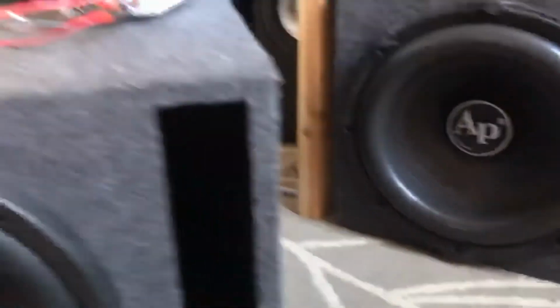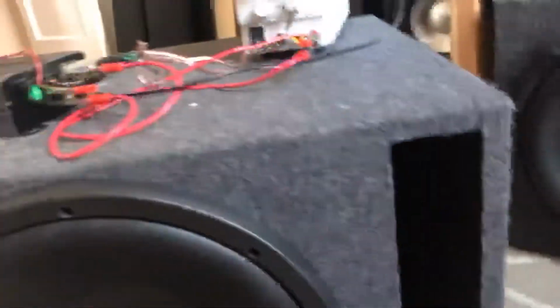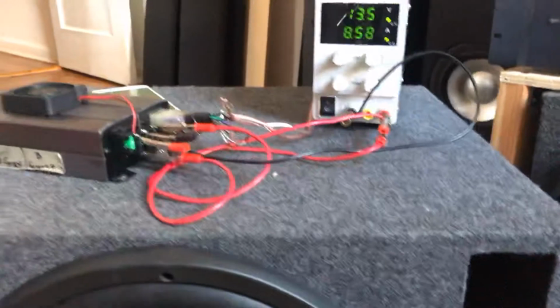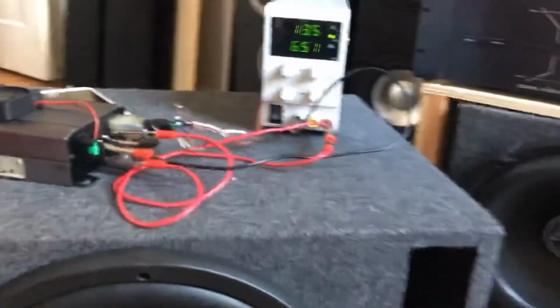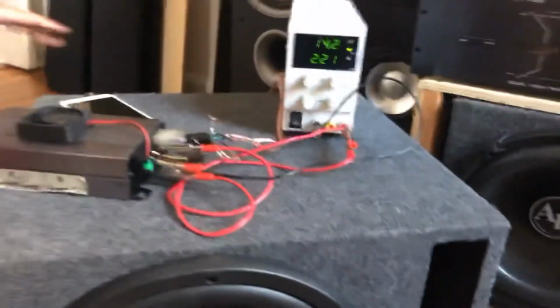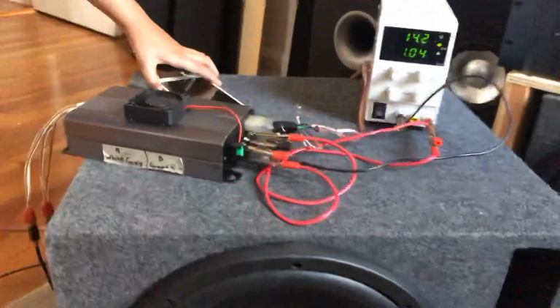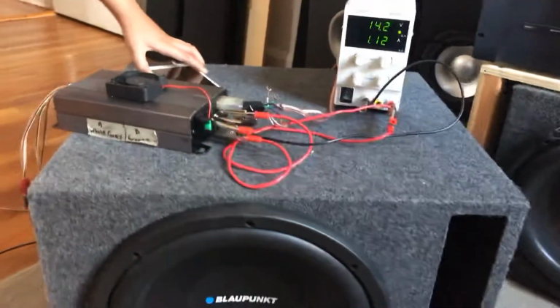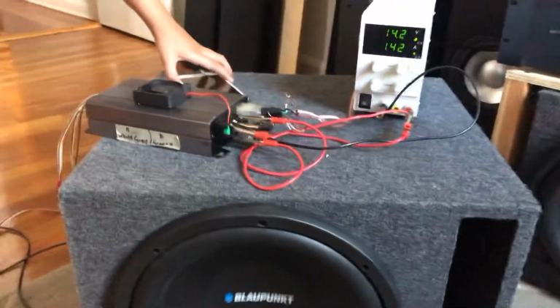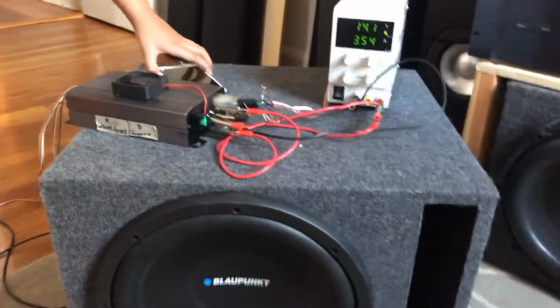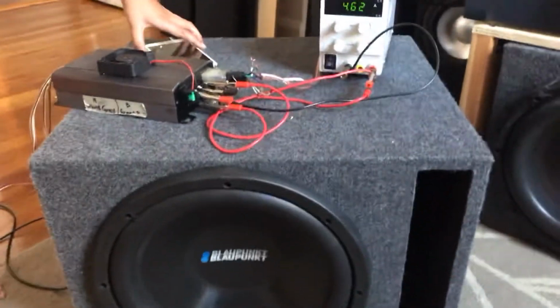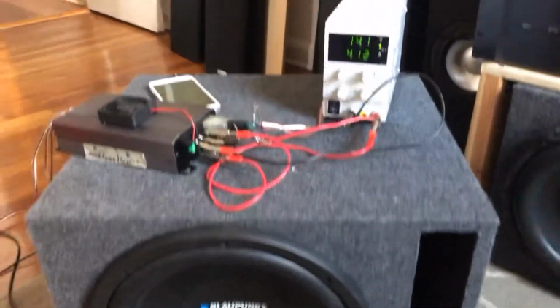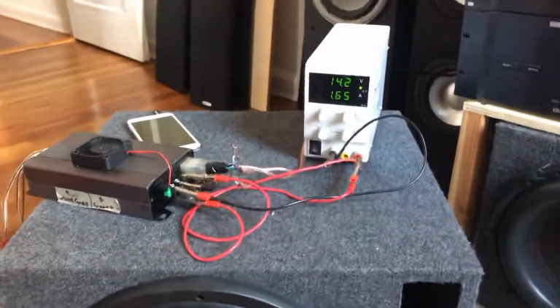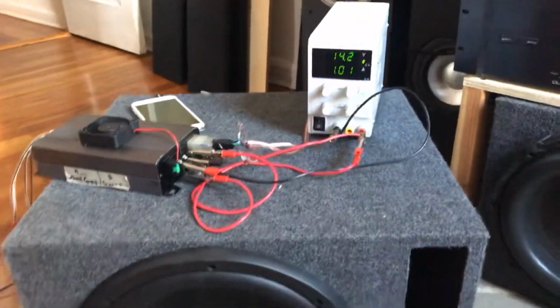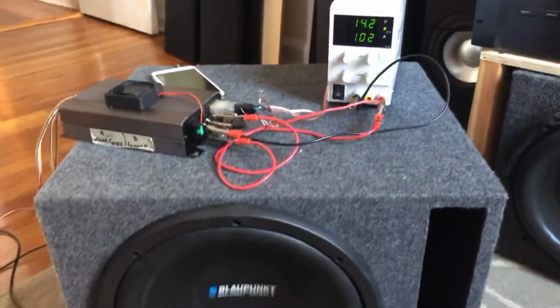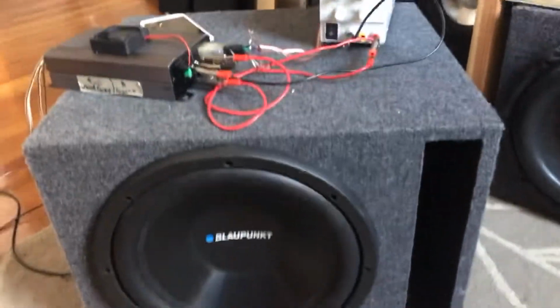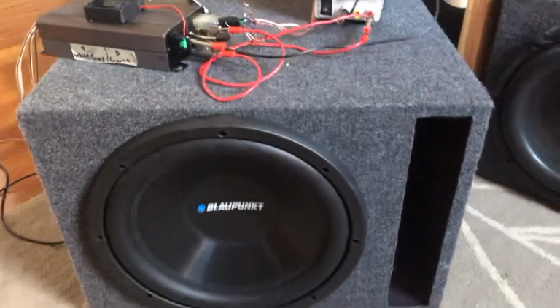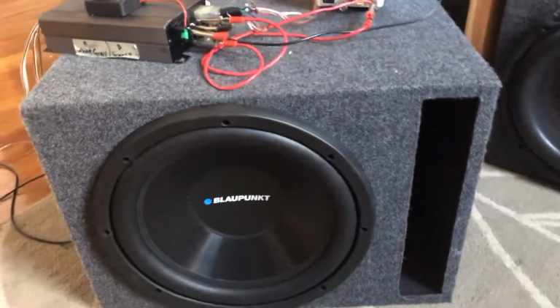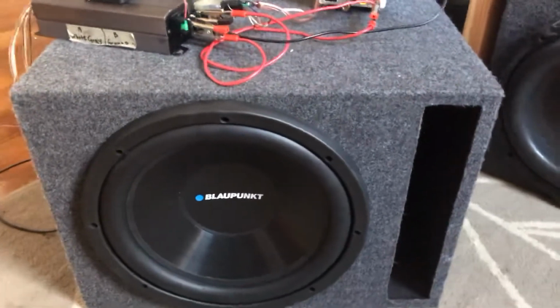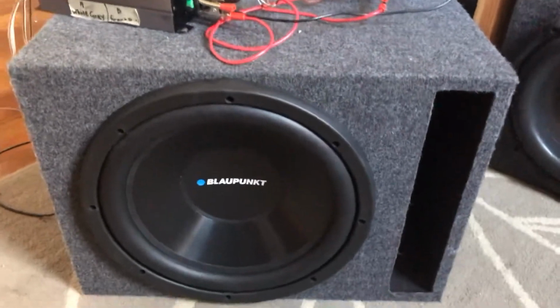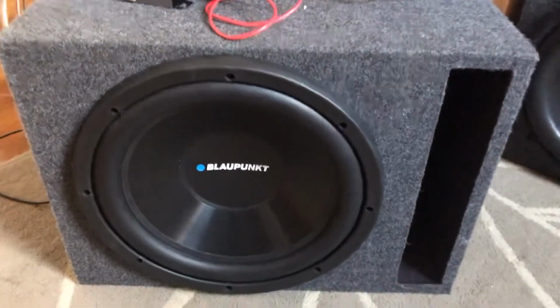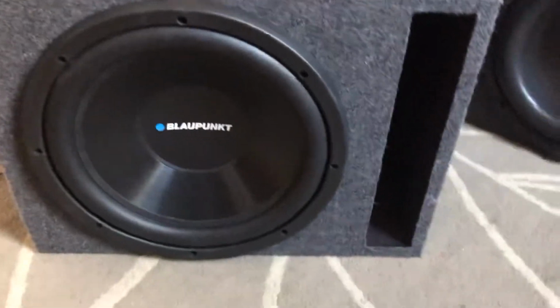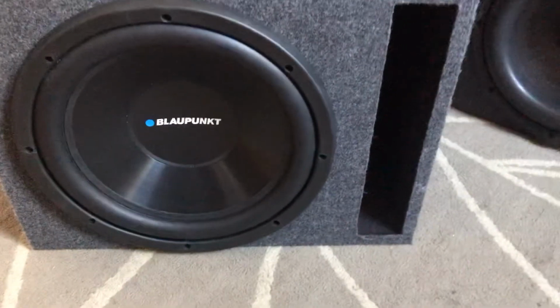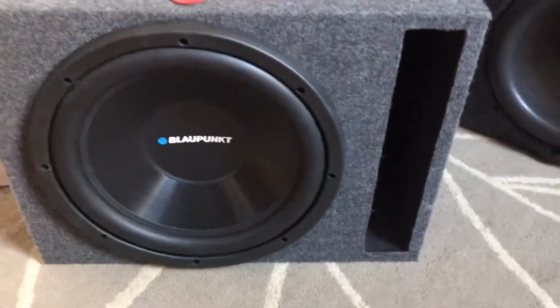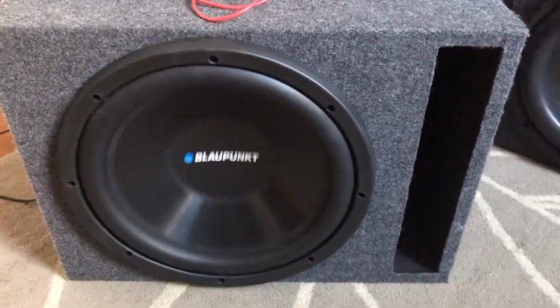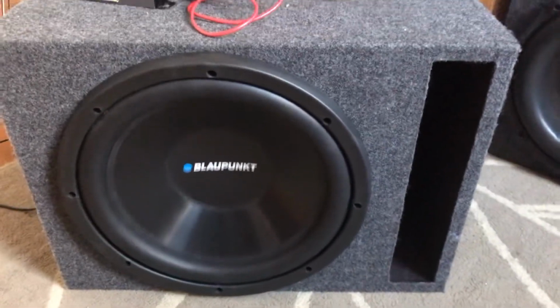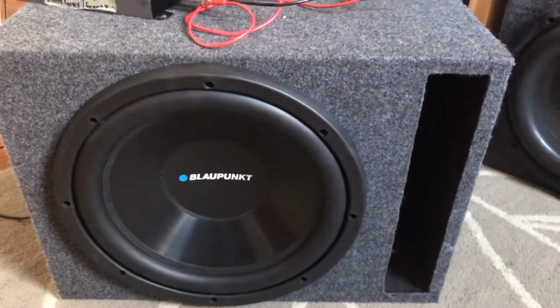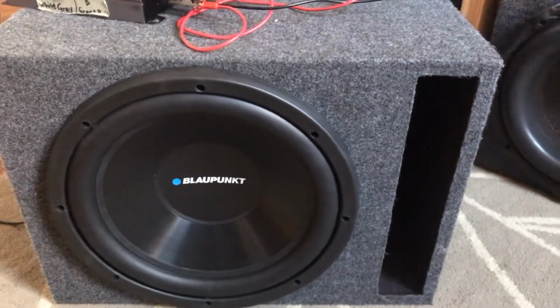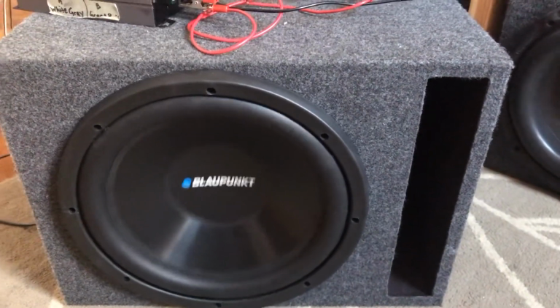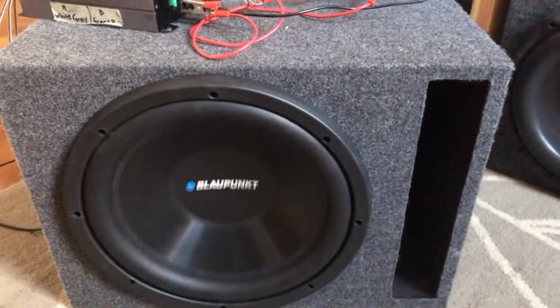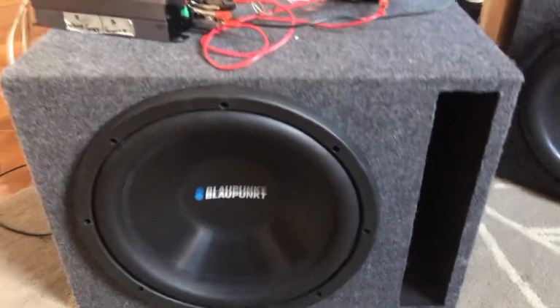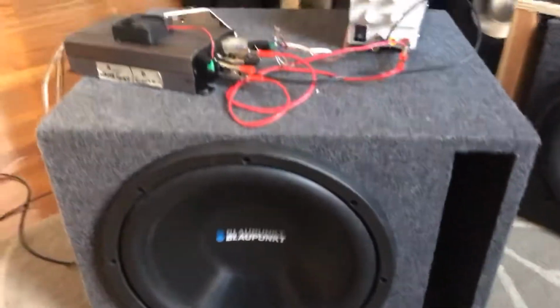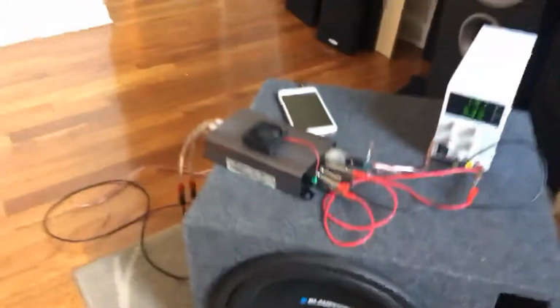All right, so that's it — polyfill does lower the tuning frequency of a ported box. Say bye.